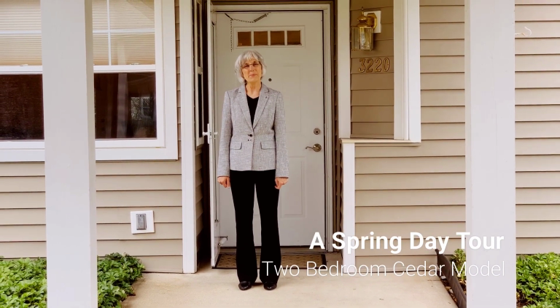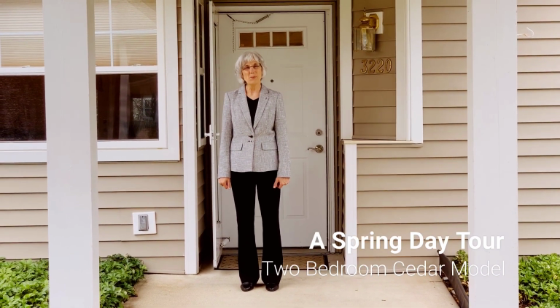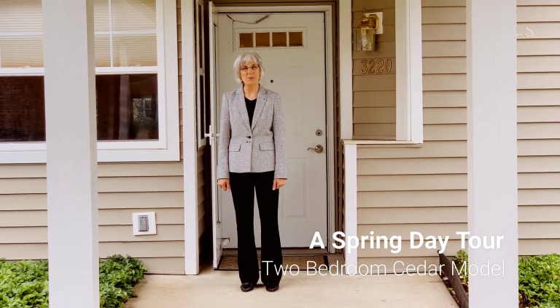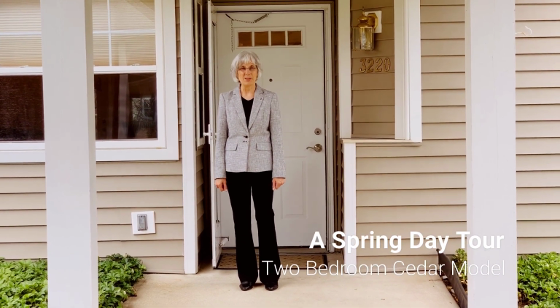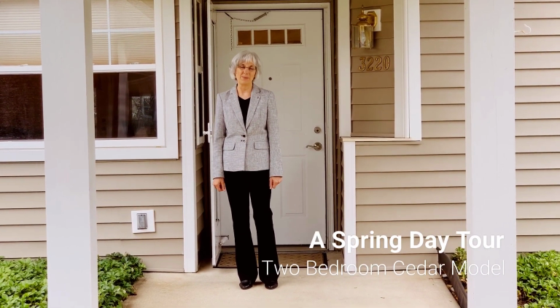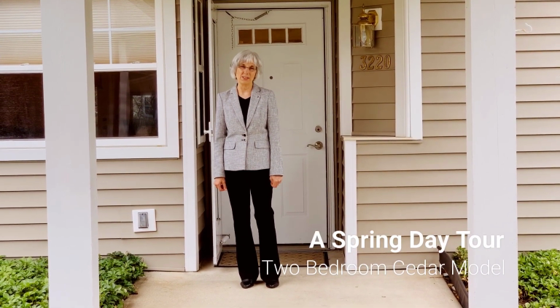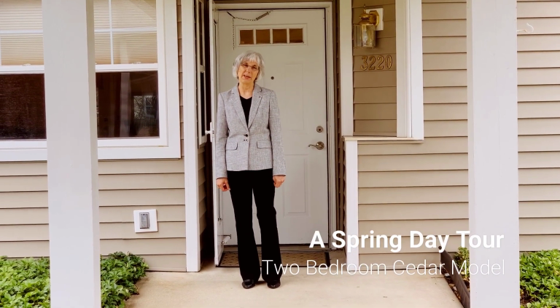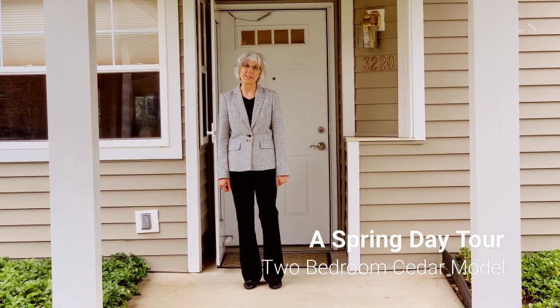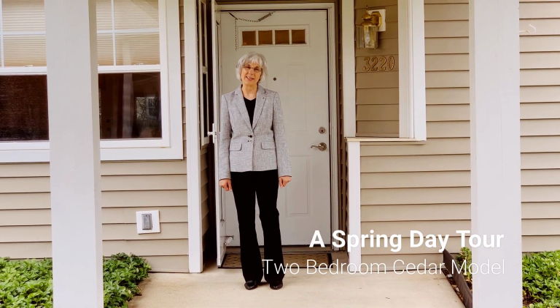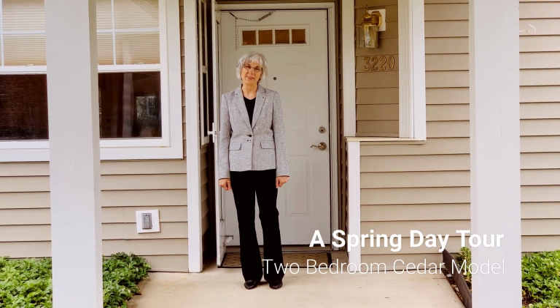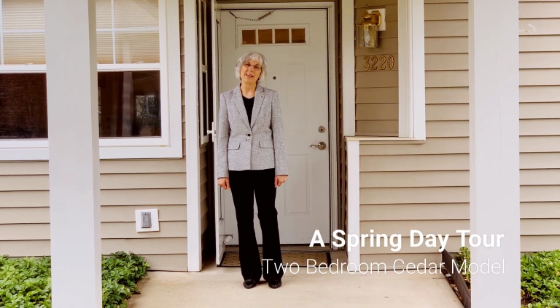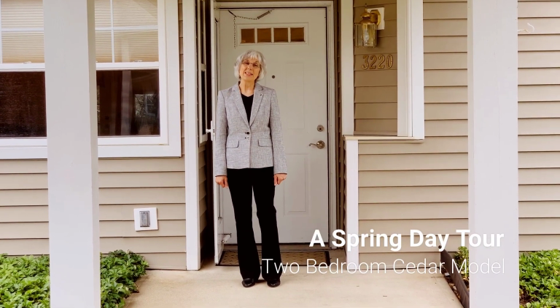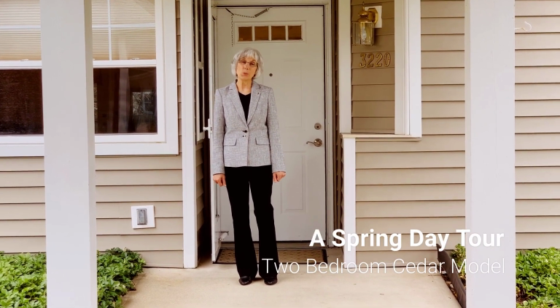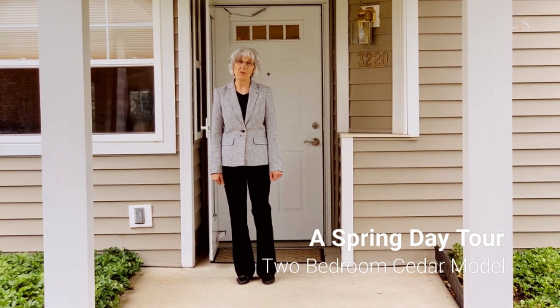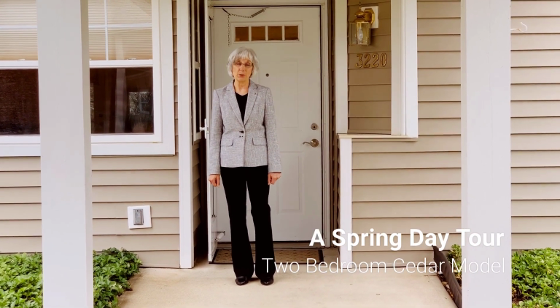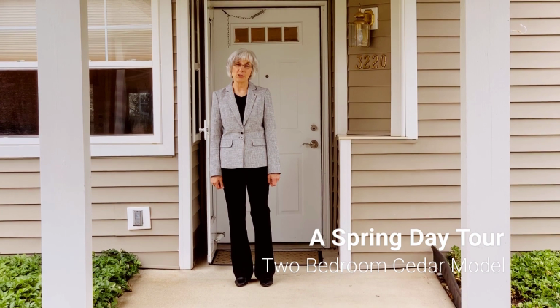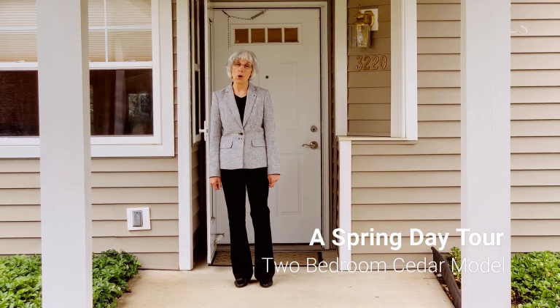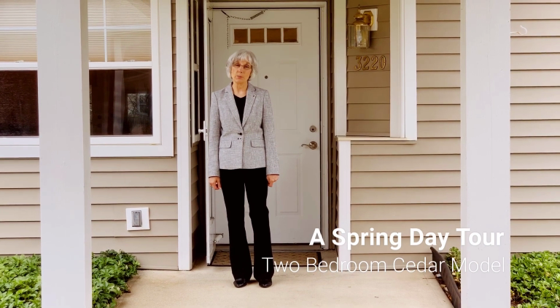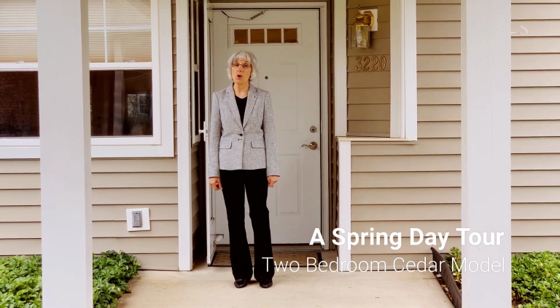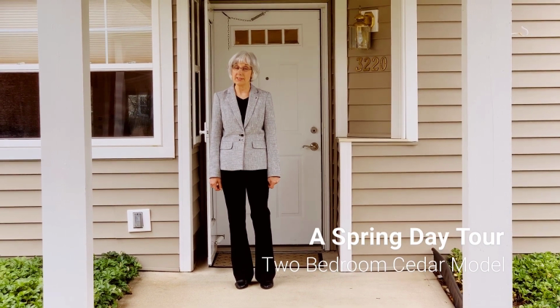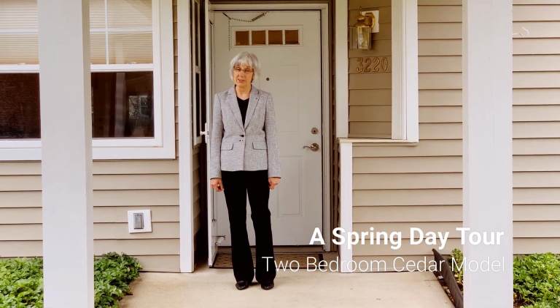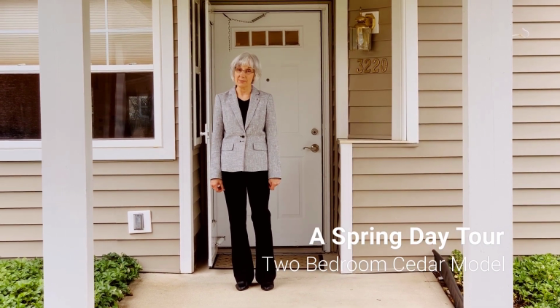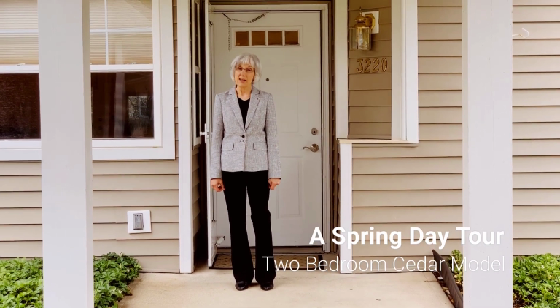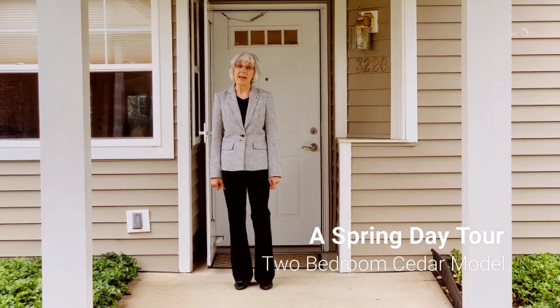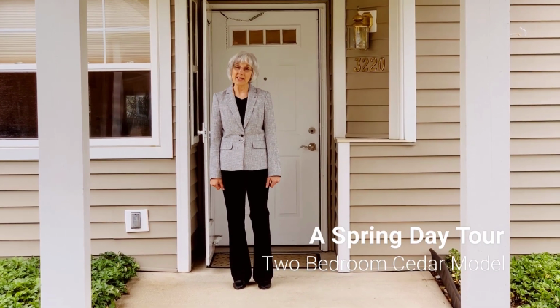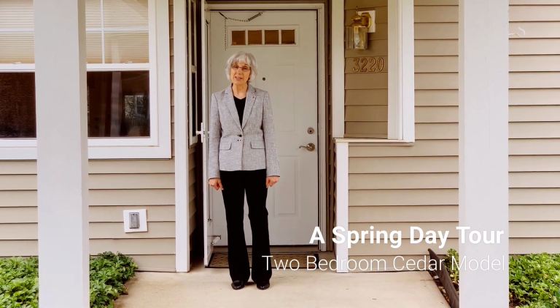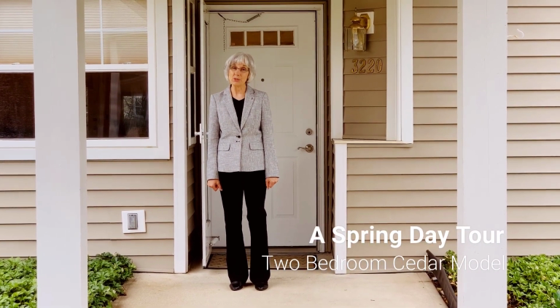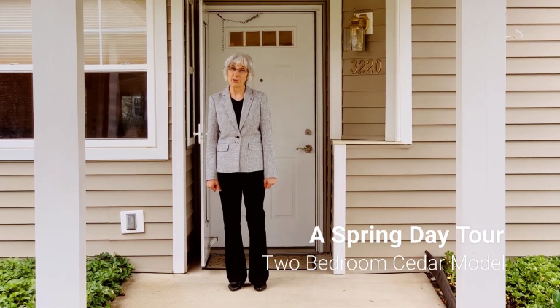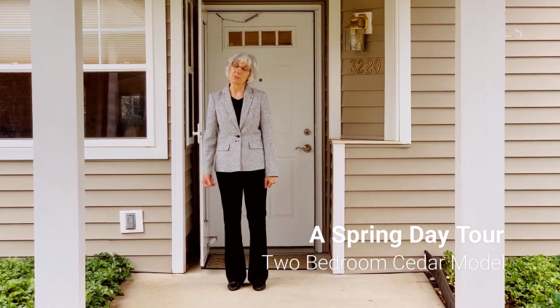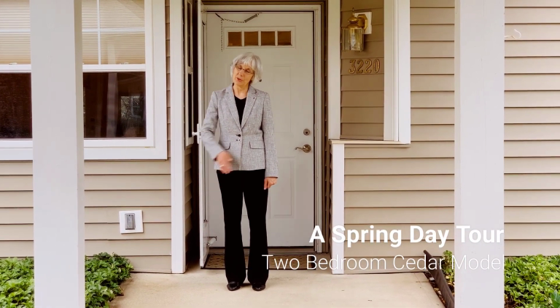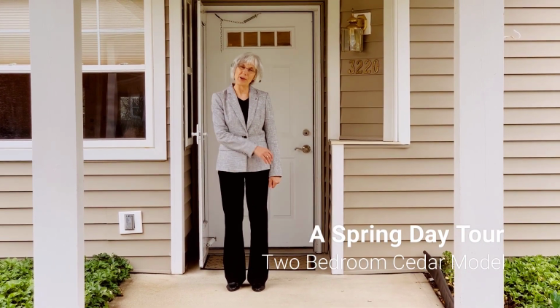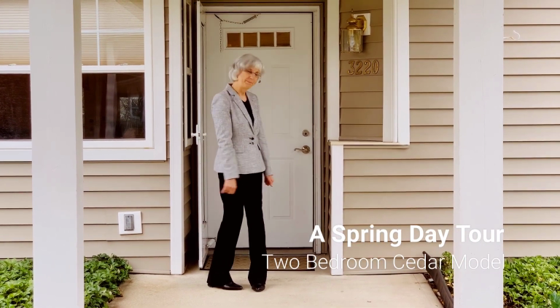Hi, welcome to Fellowship Village. My name is Nina. This is one of our two-bedroom homes called the Cedar, and I'd like to give you a tour. So come on in.